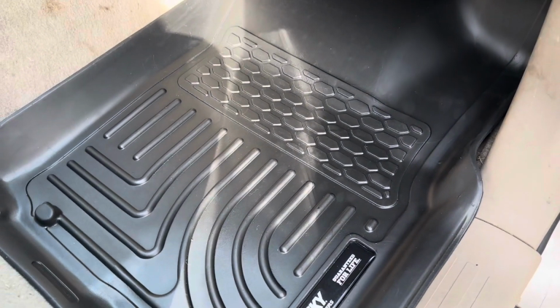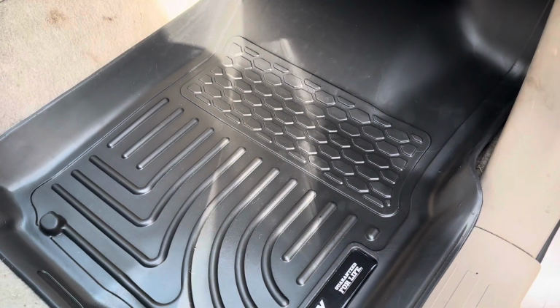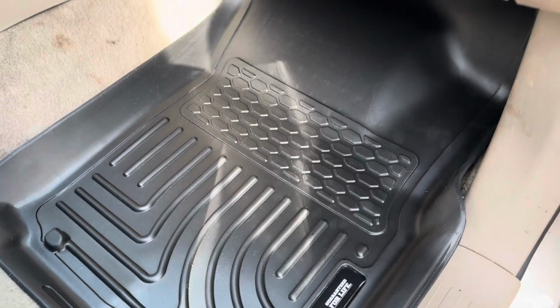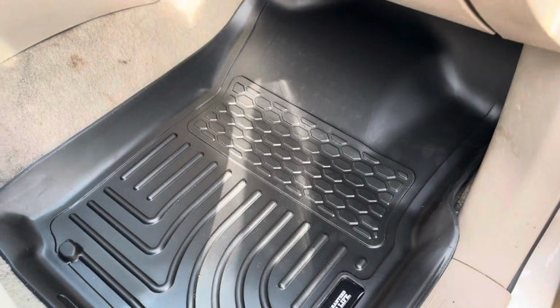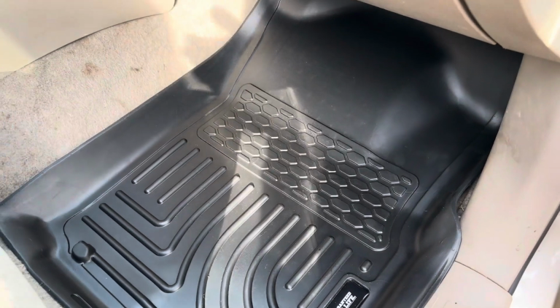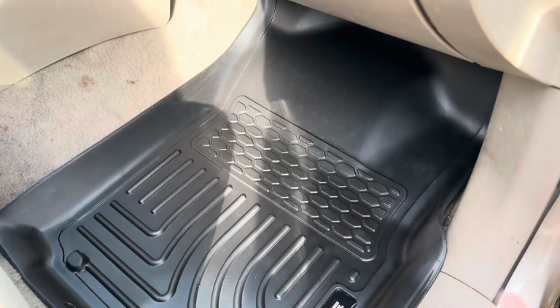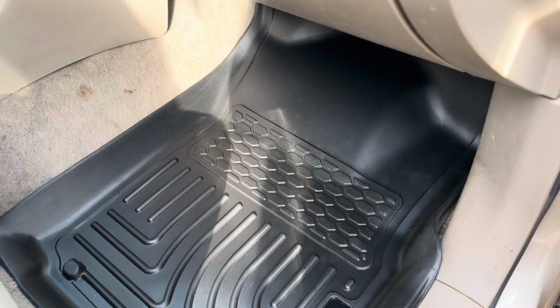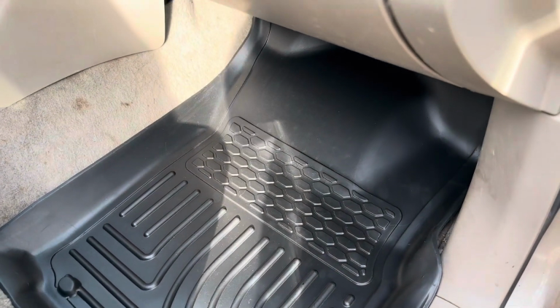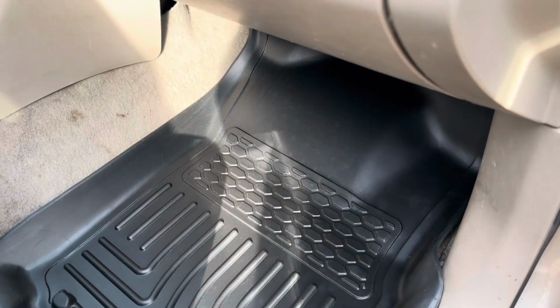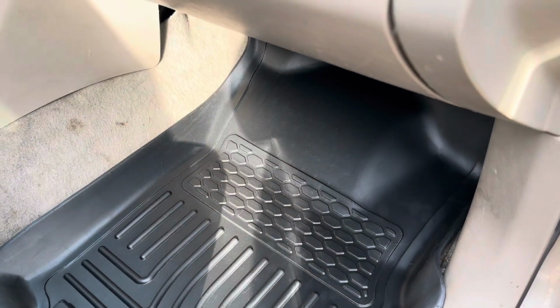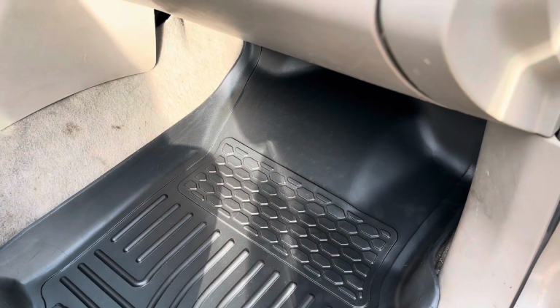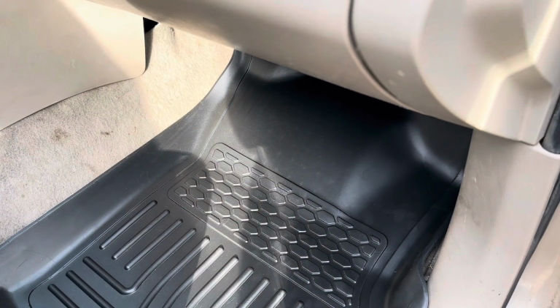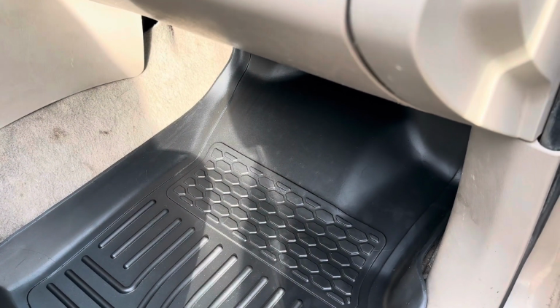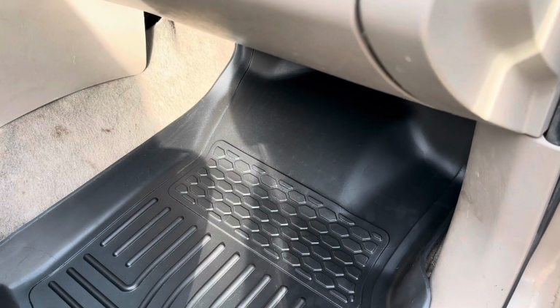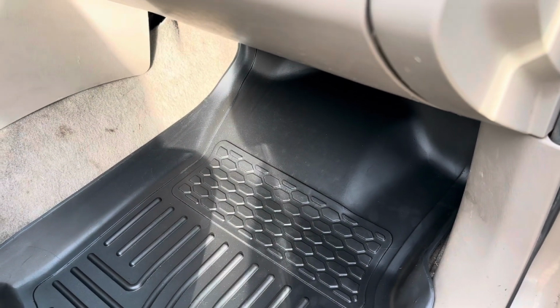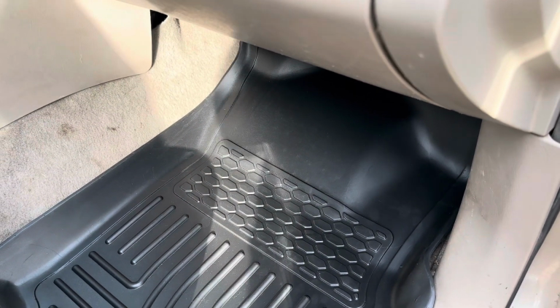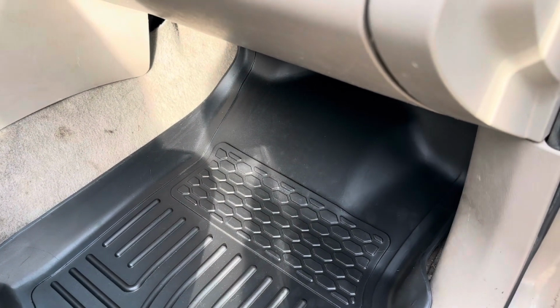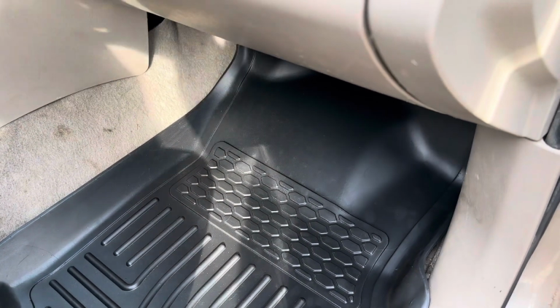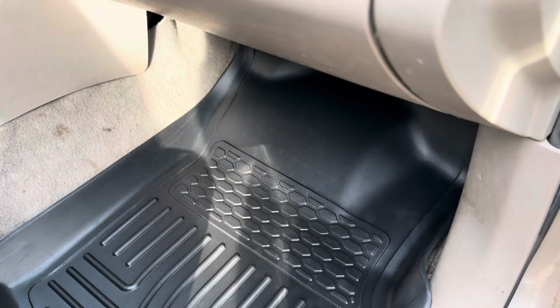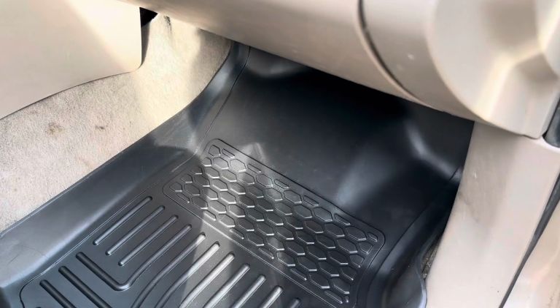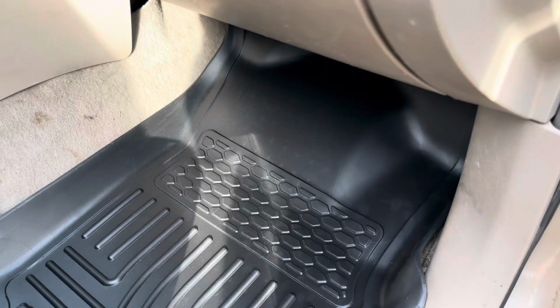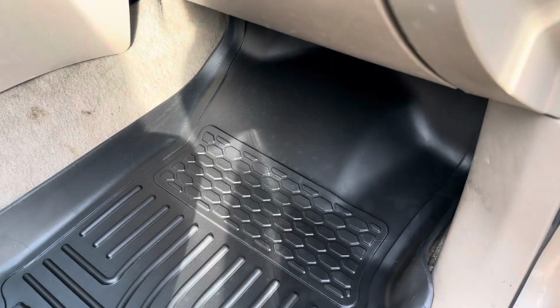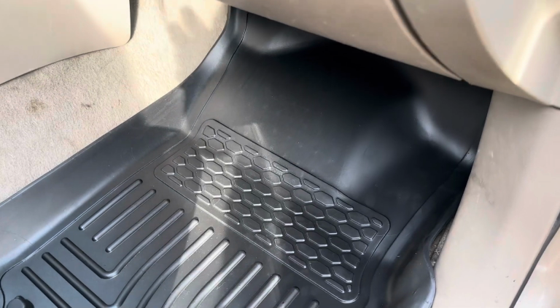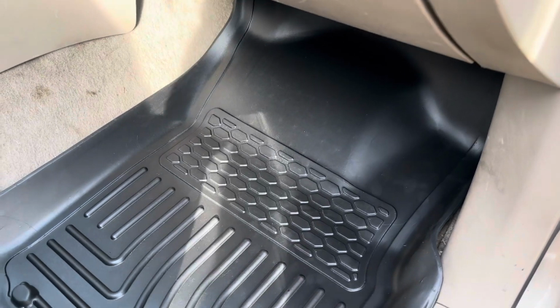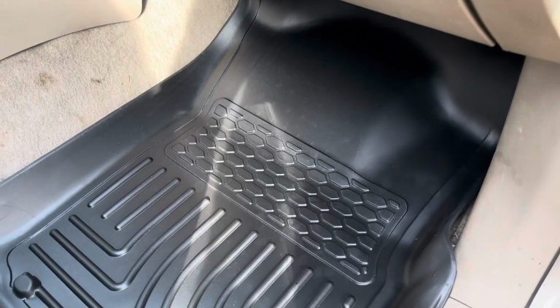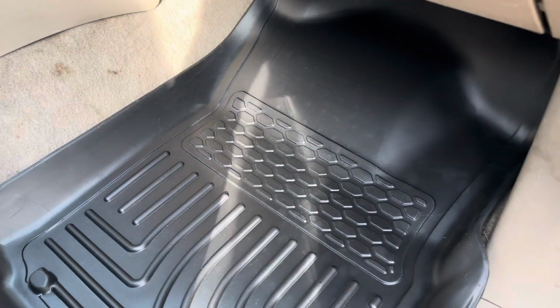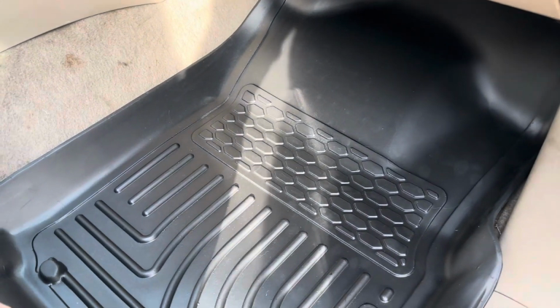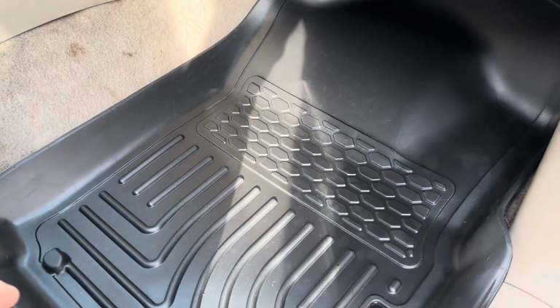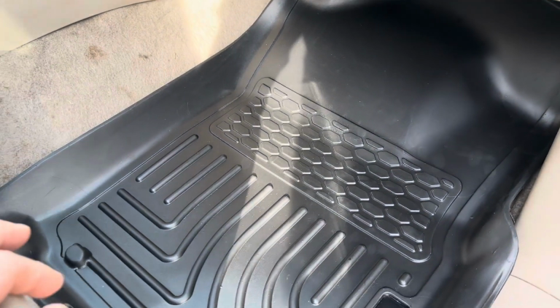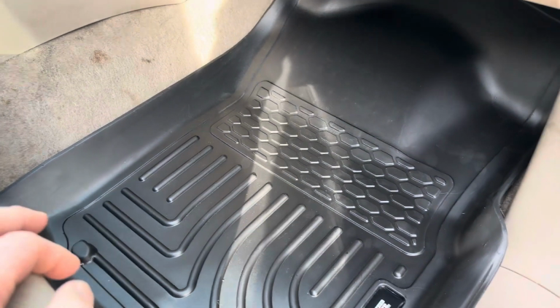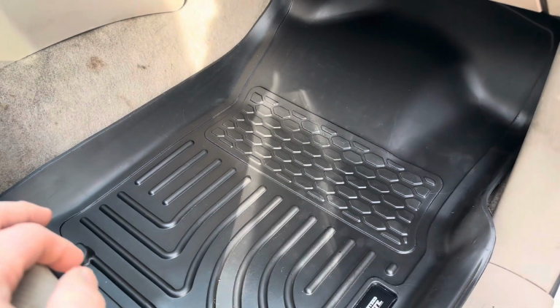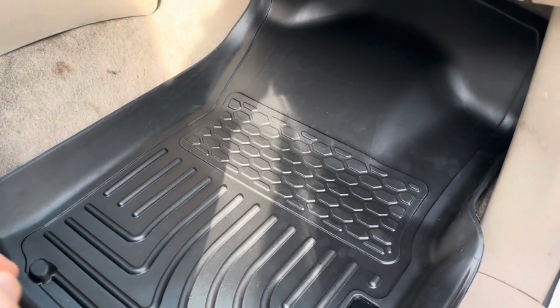These are designed to fit a variety of years. If I remember right, this was like '05 through maybe 2012 or 2015, something like that. I can't remember for sure, but it's something you will want to check.